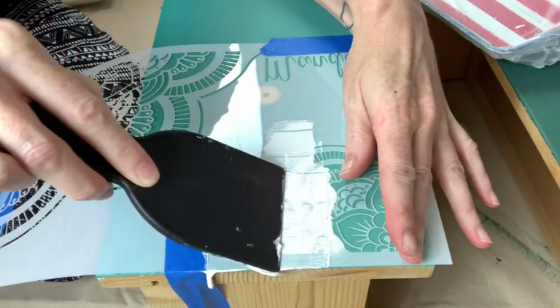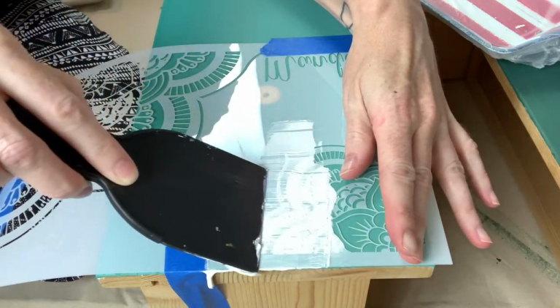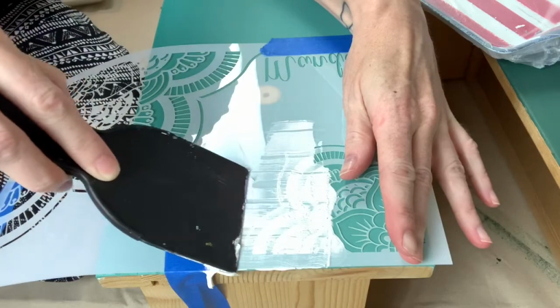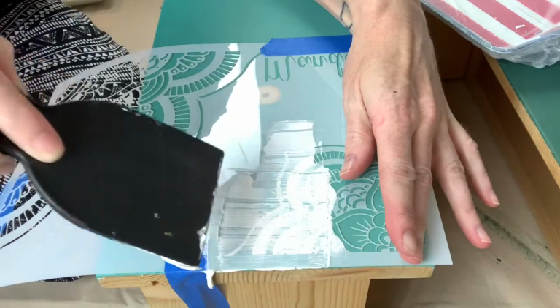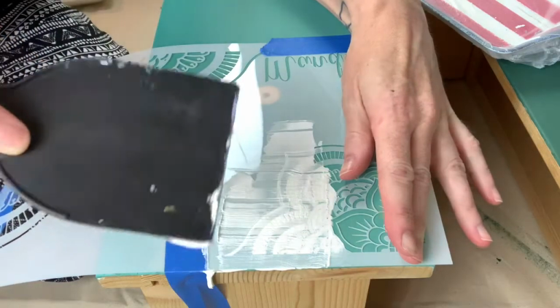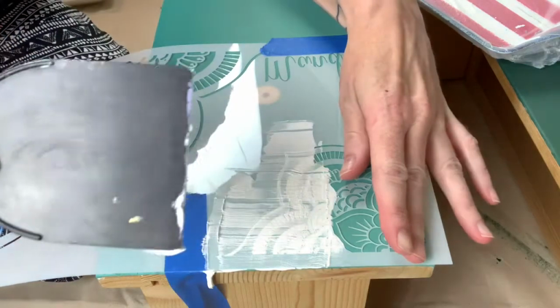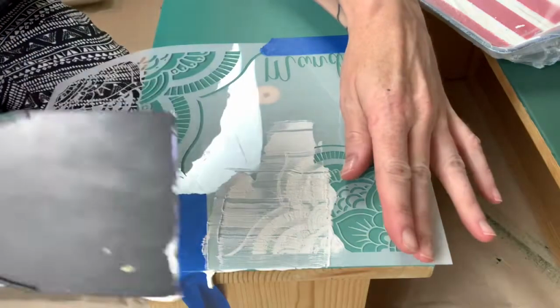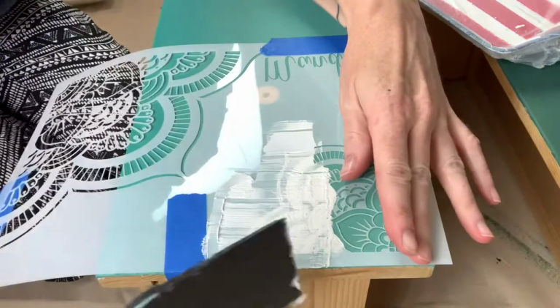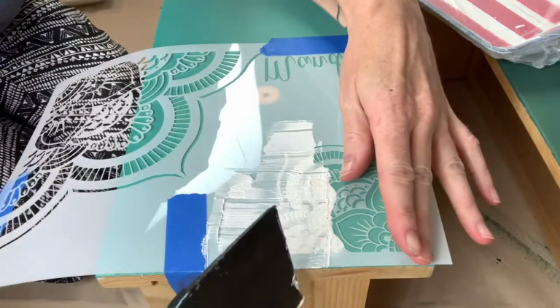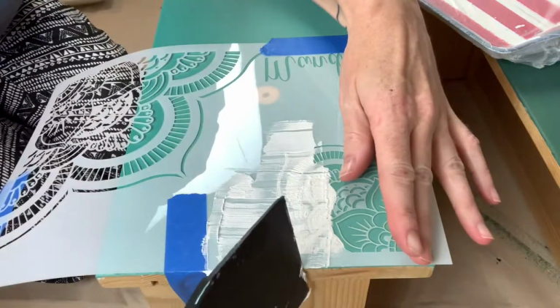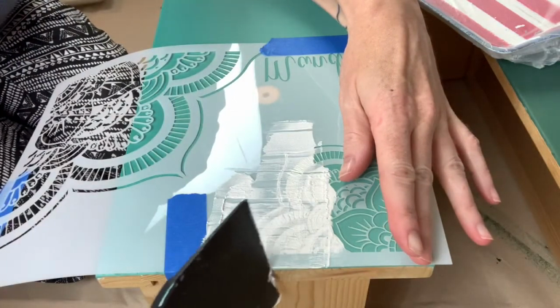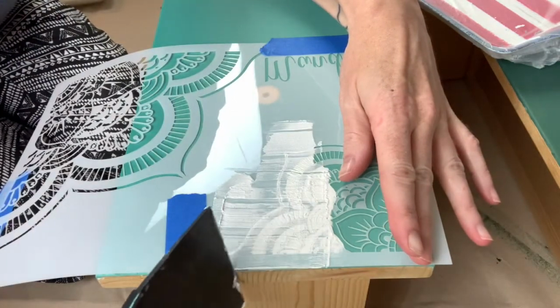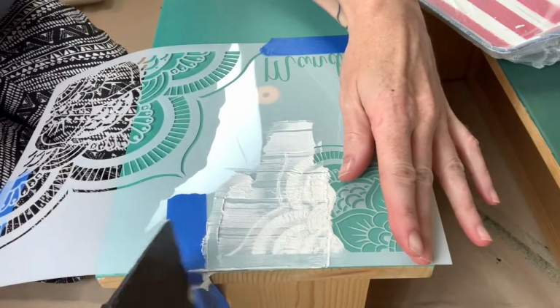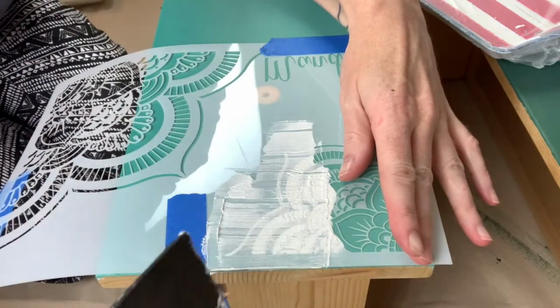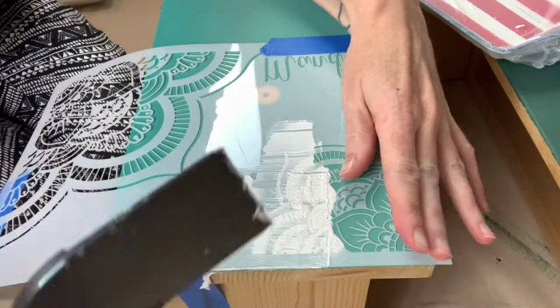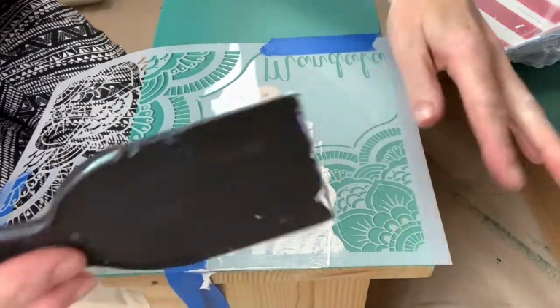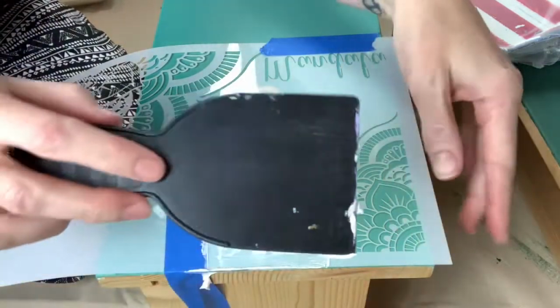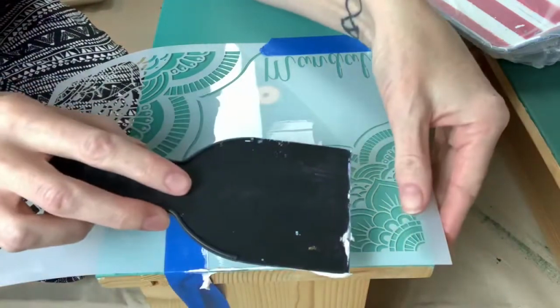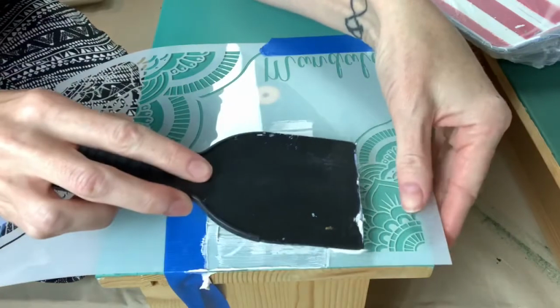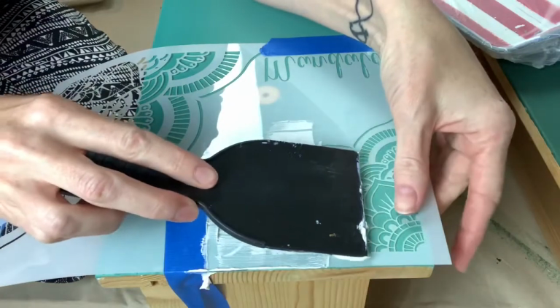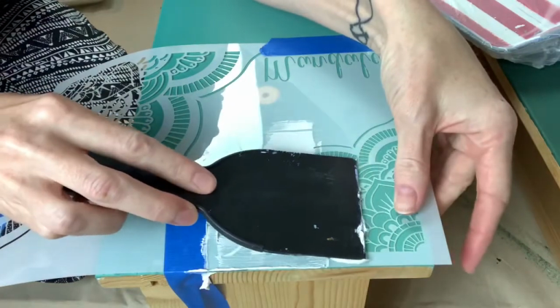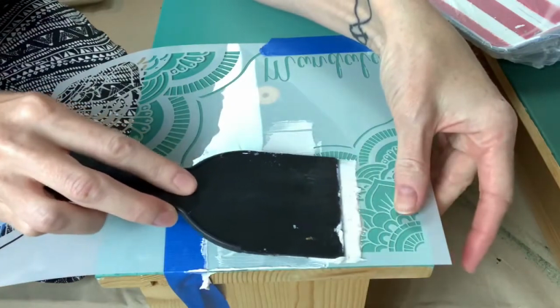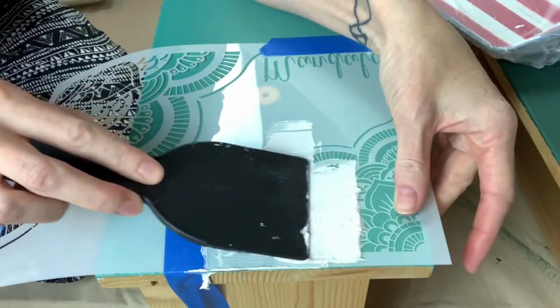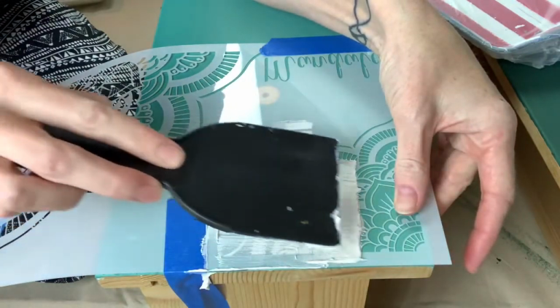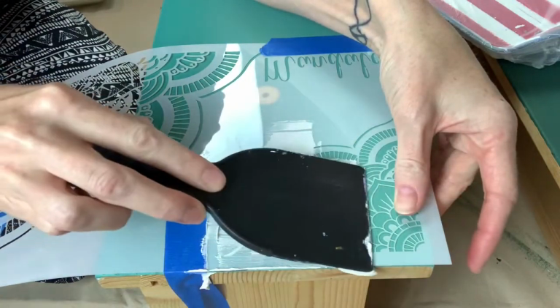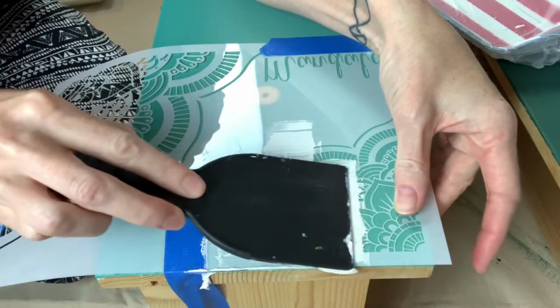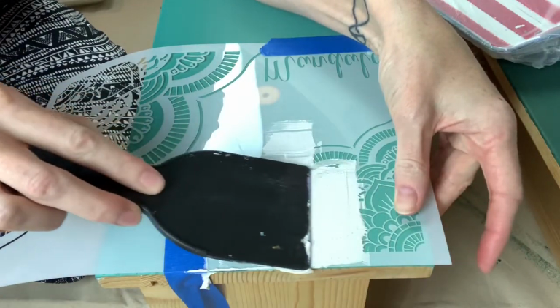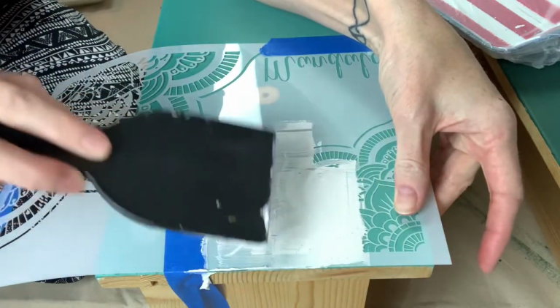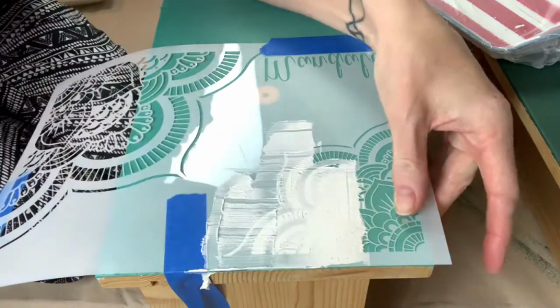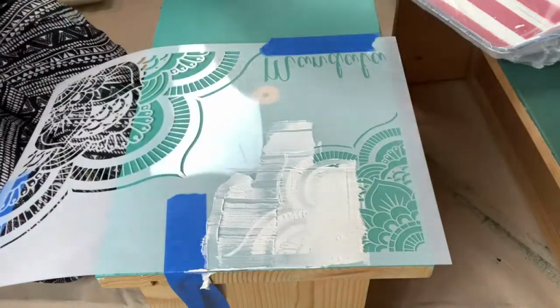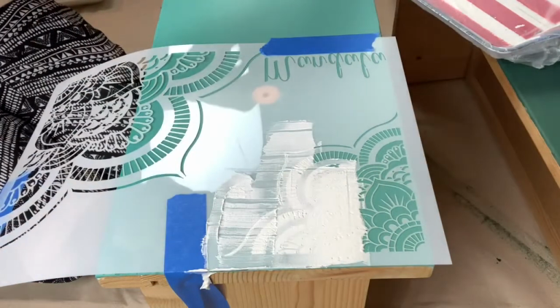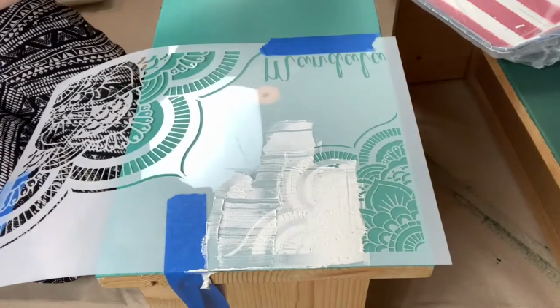I might only be able to show you how to do one corner because I have to go wash this stencil after I use it, but at least I can show you how to do one side and what it looks like.